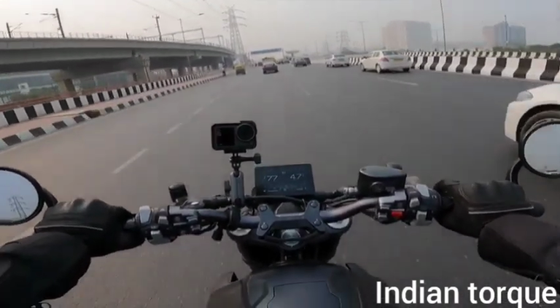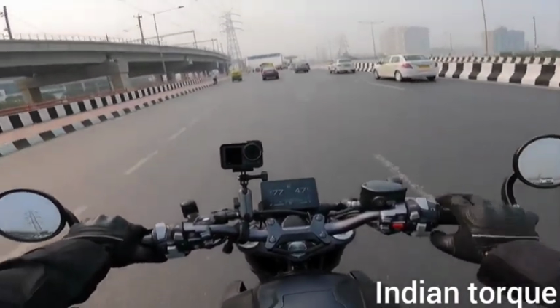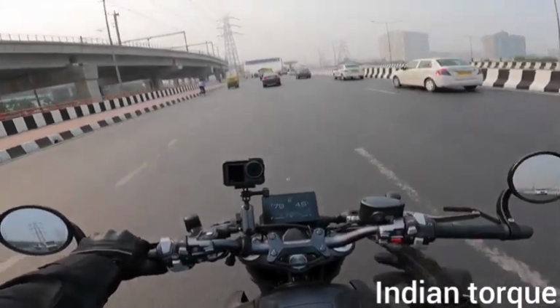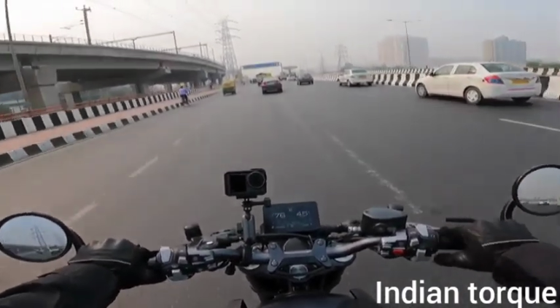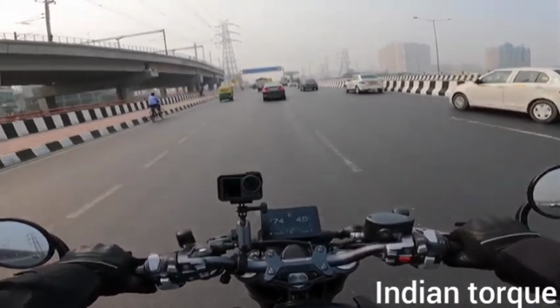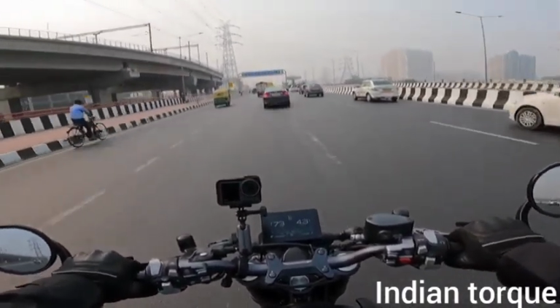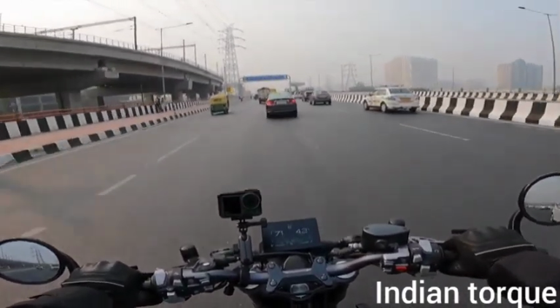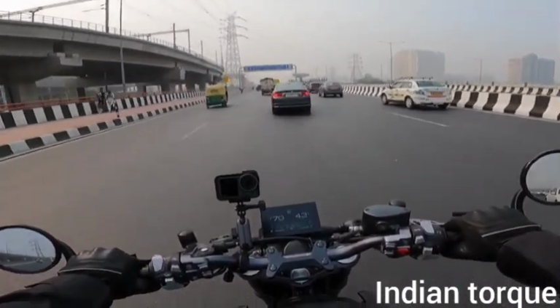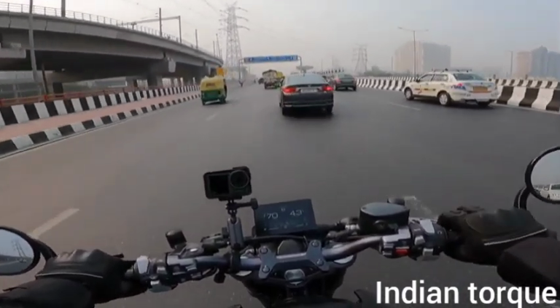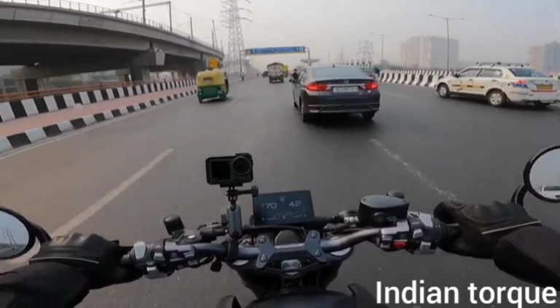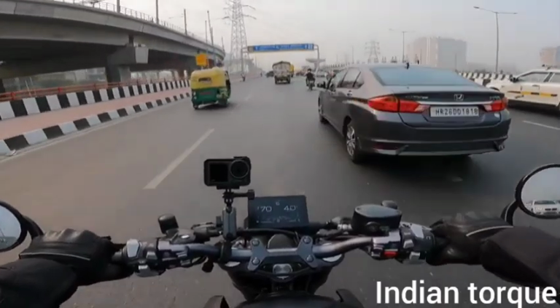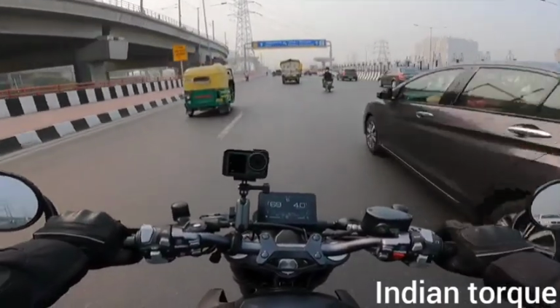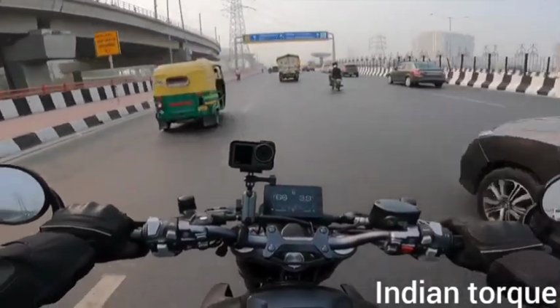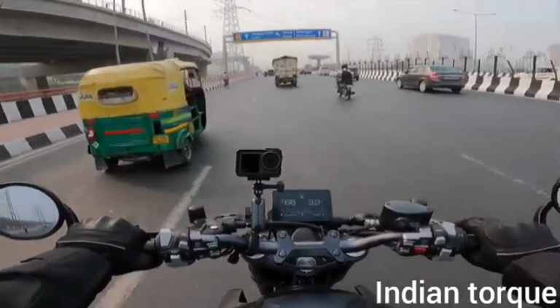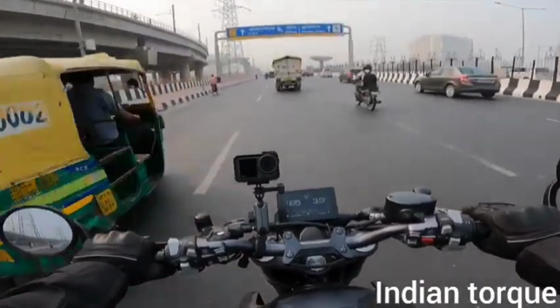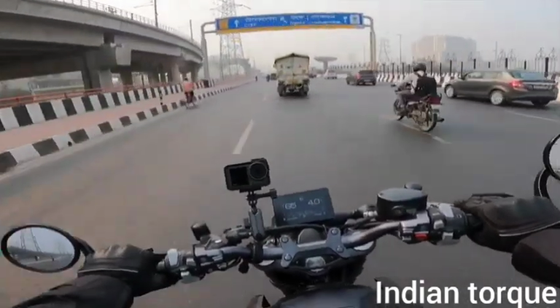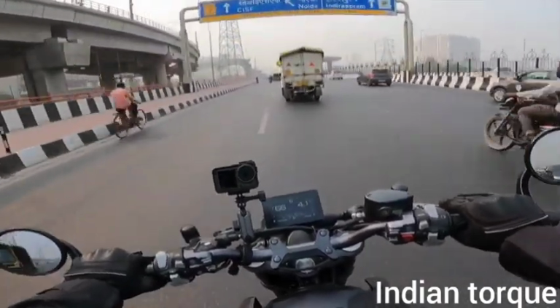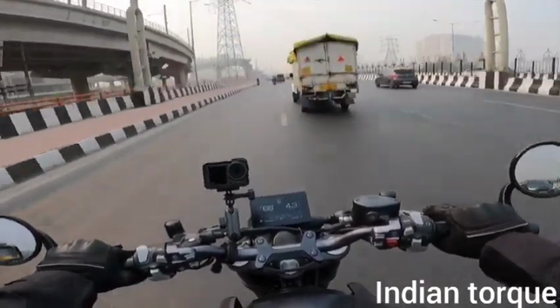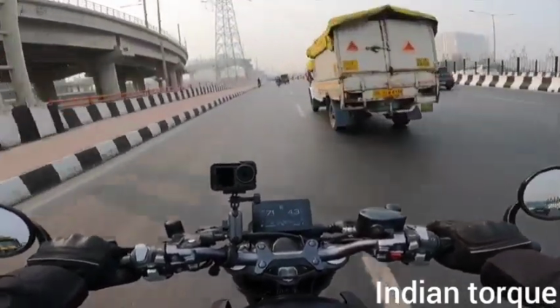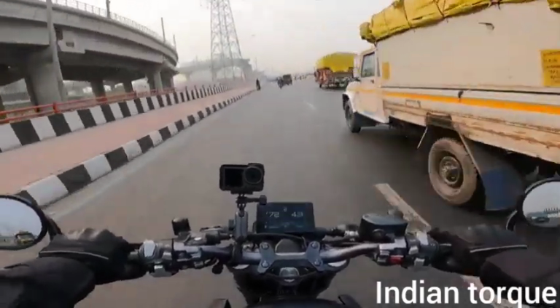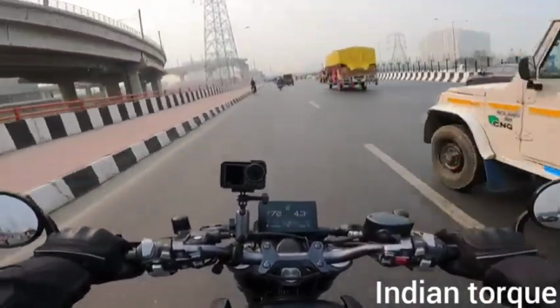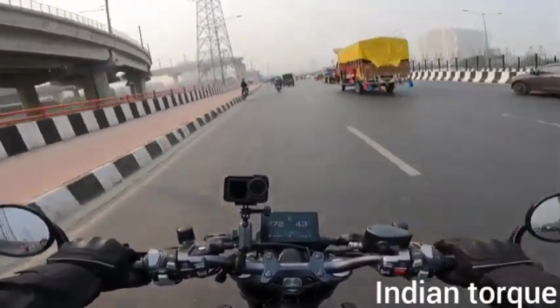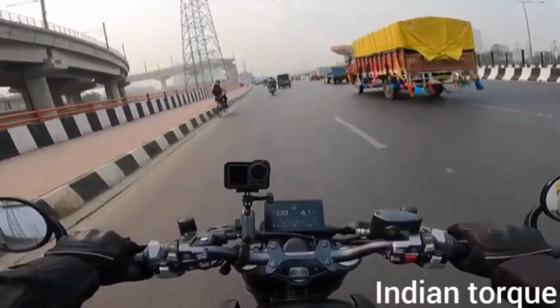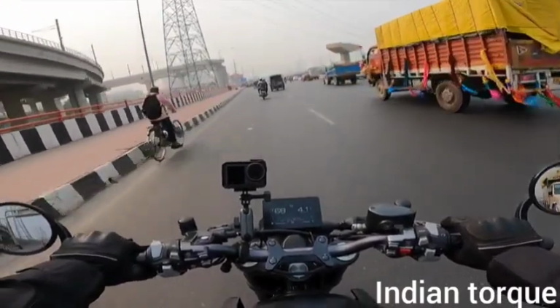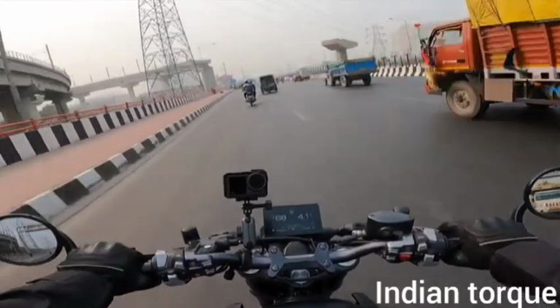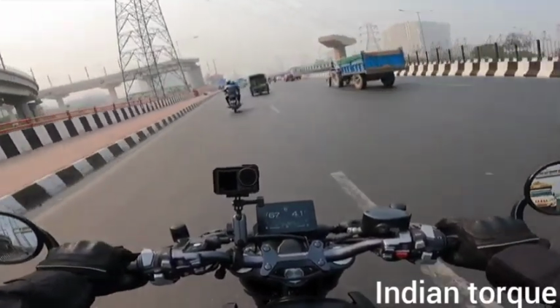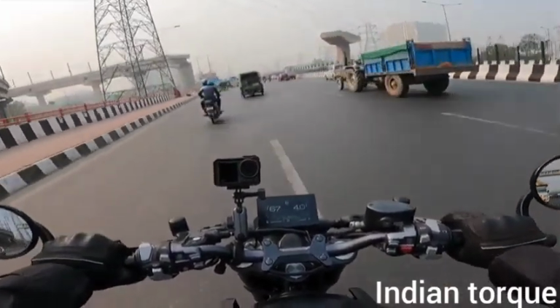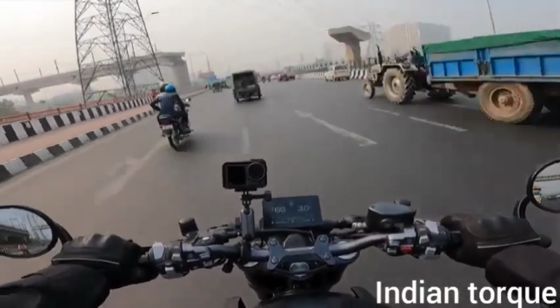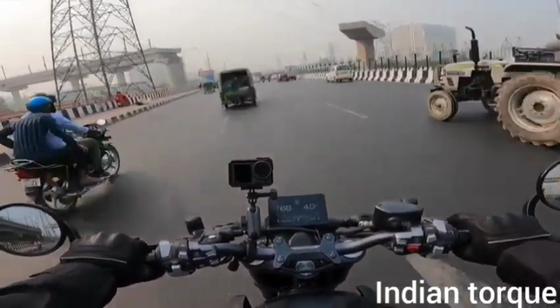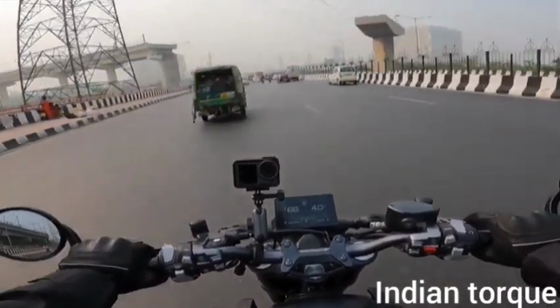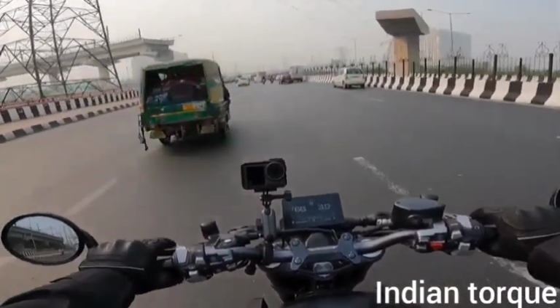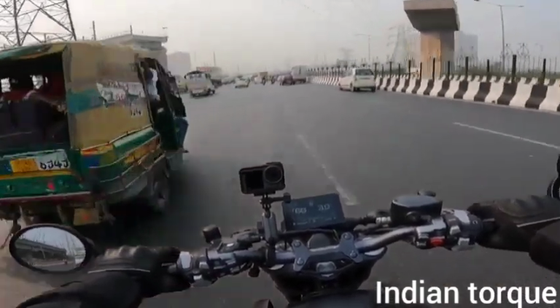The tank is electronically opened. I will show you all these things in the walk-around. I have given you my first impressions. Please like and comment — what is your opinion on the bike?